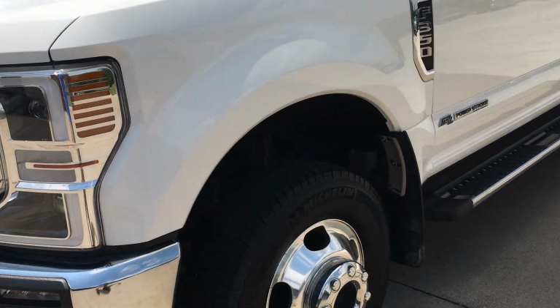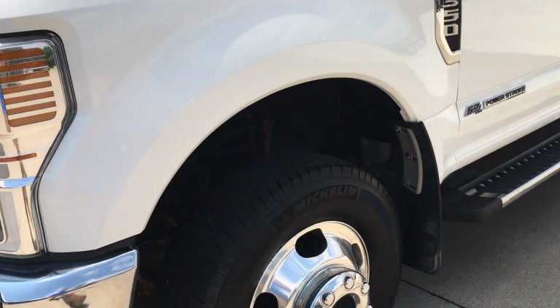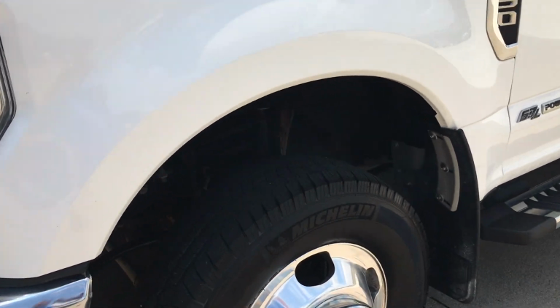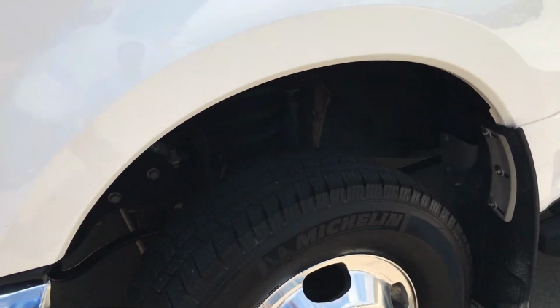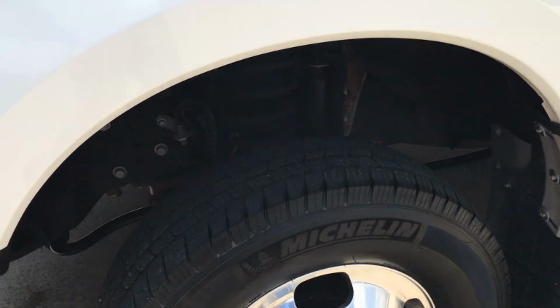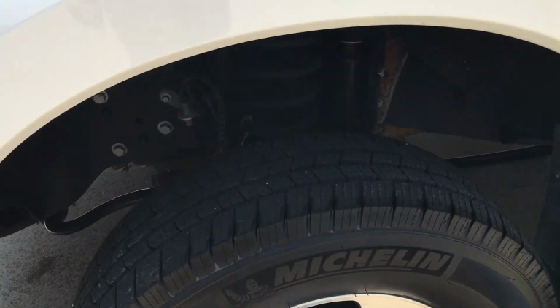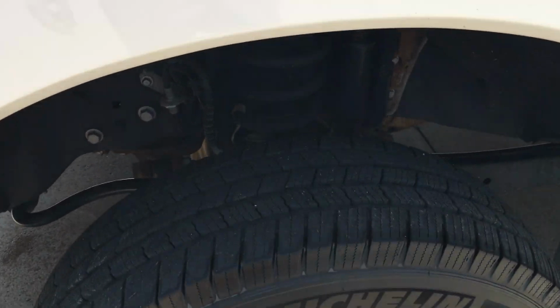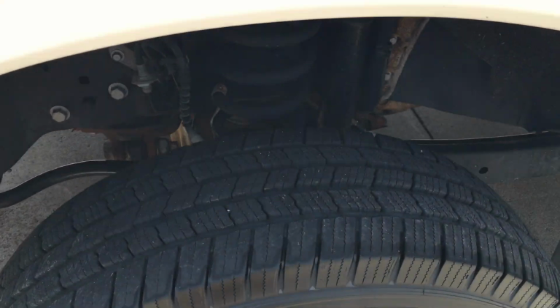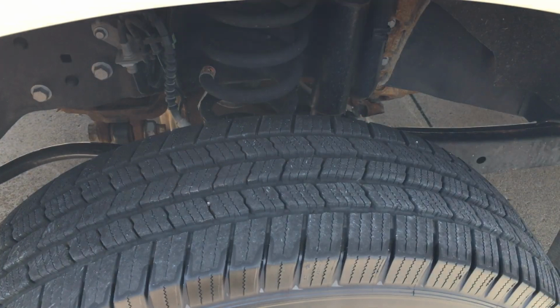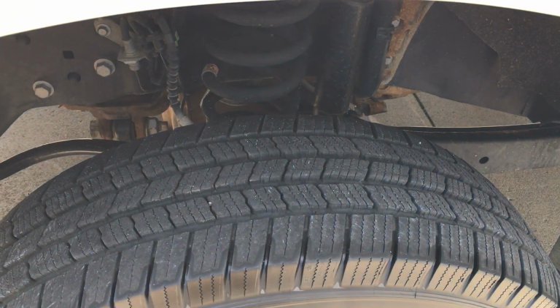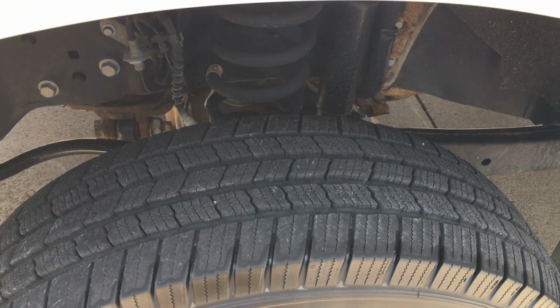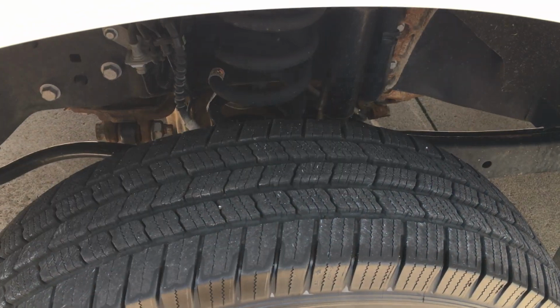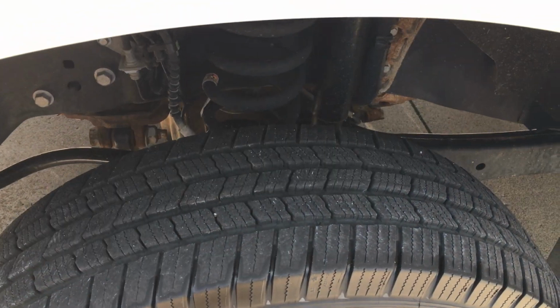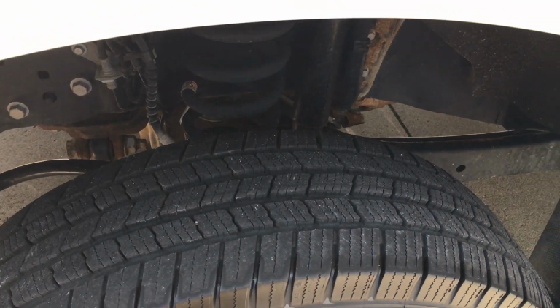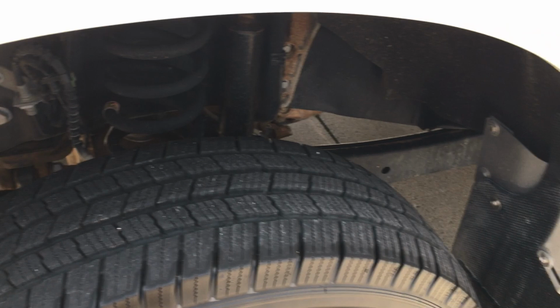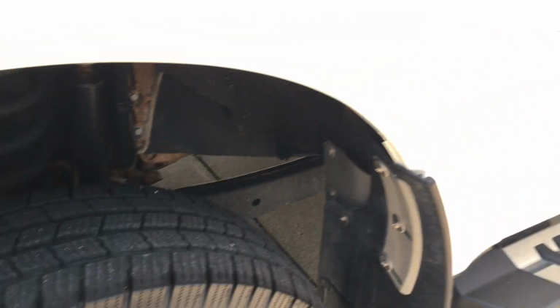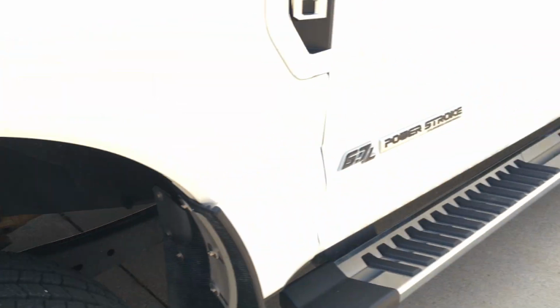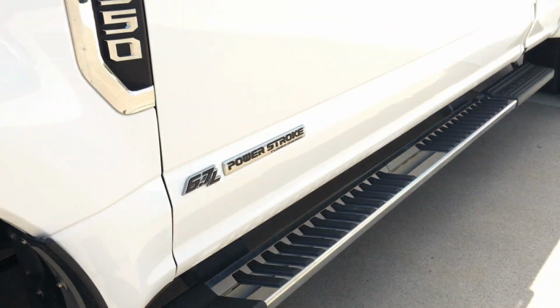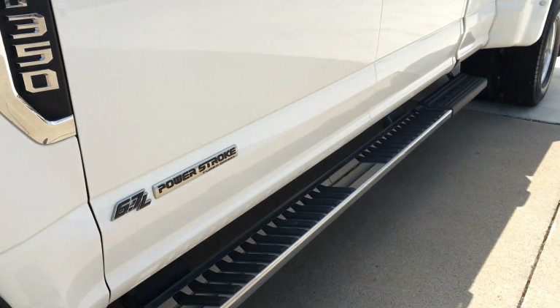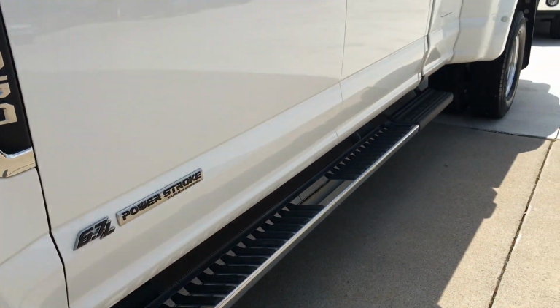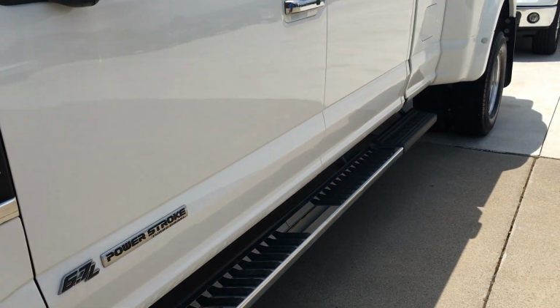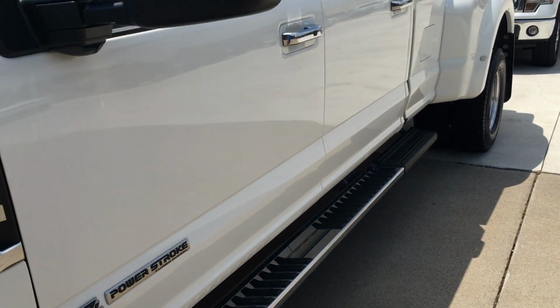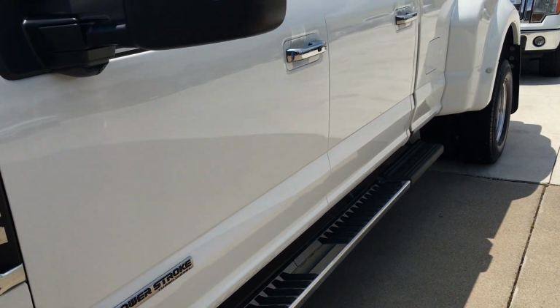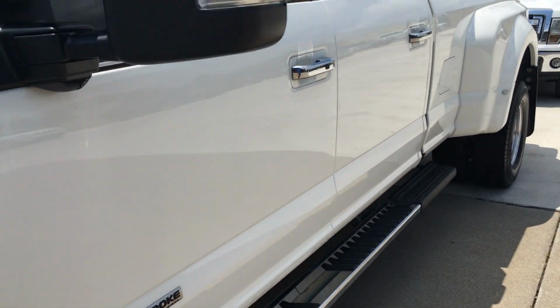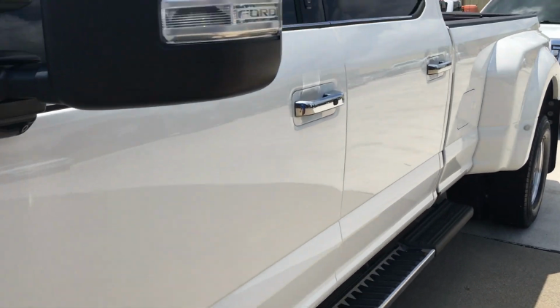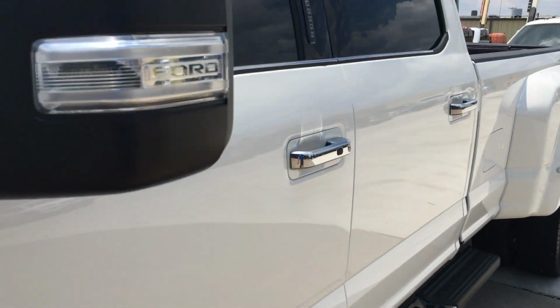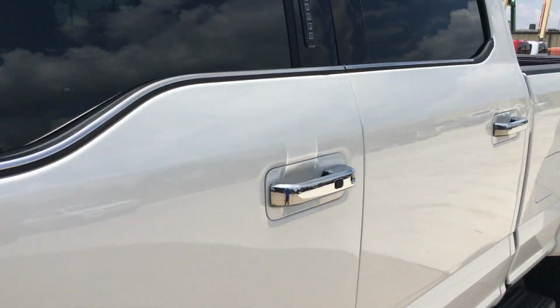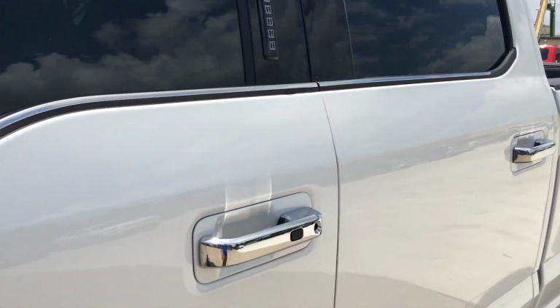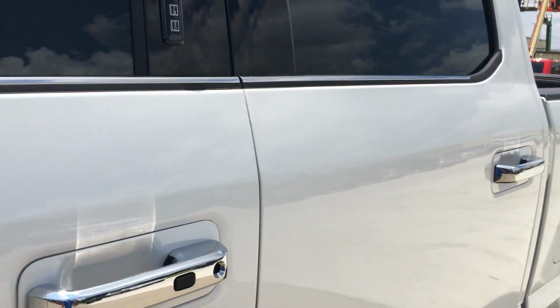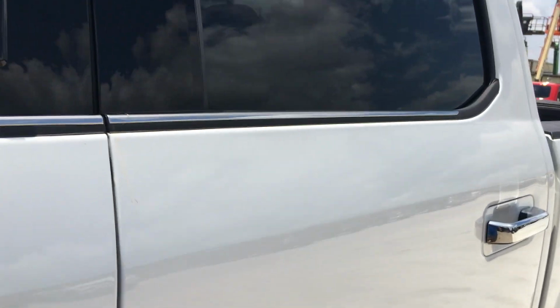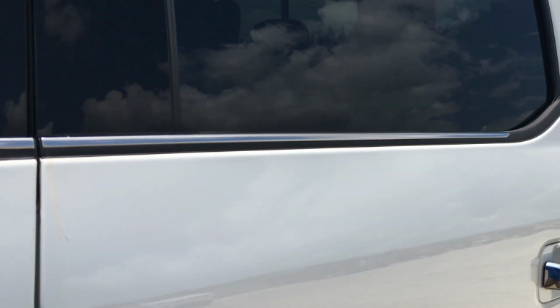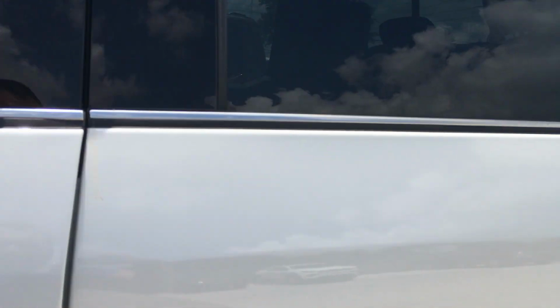Tires on it, plenty of tread there, no problem at all. Step bars, nice pearl white paint.